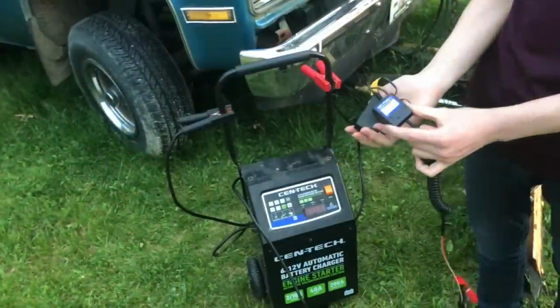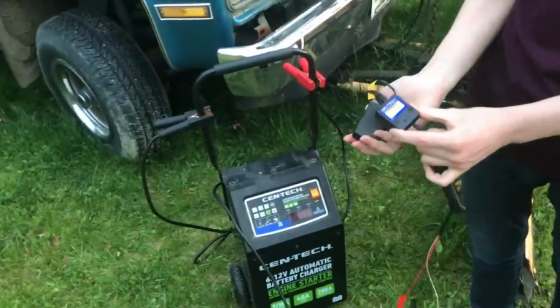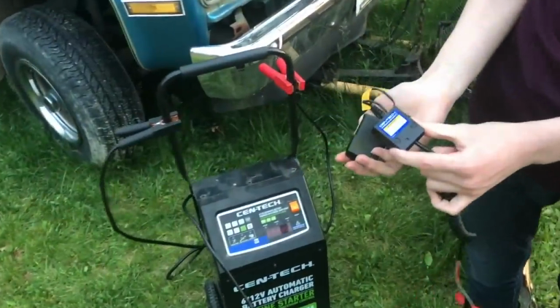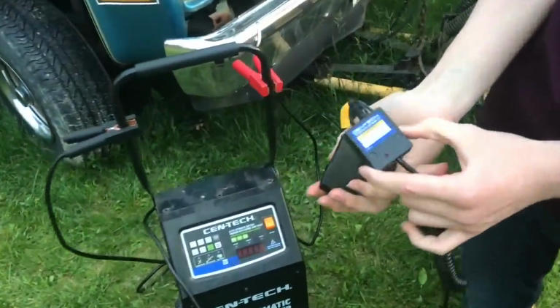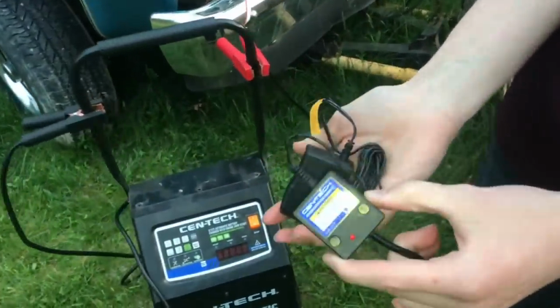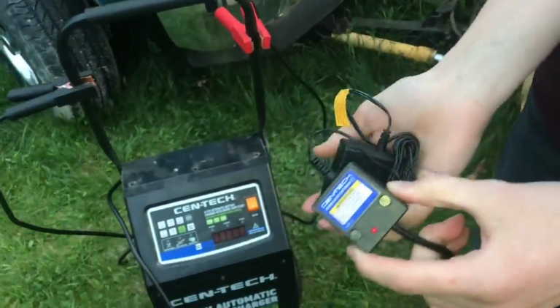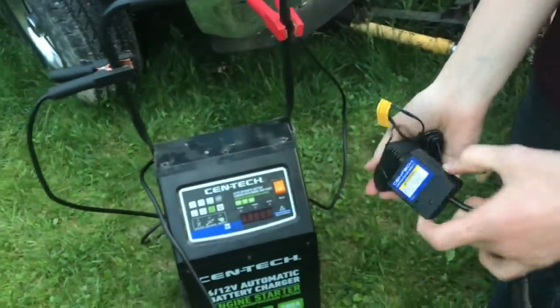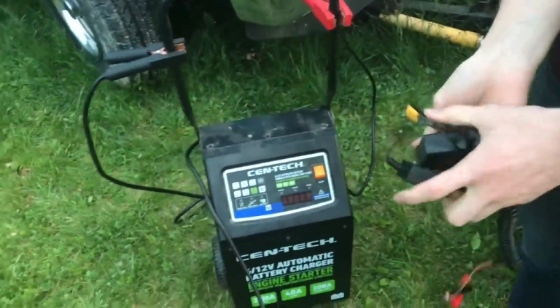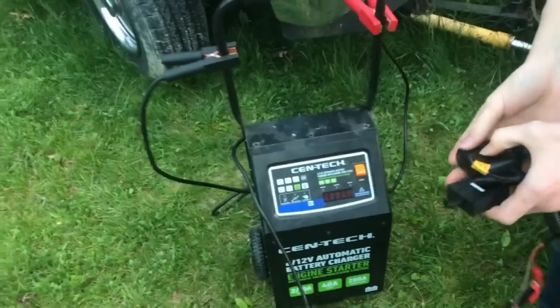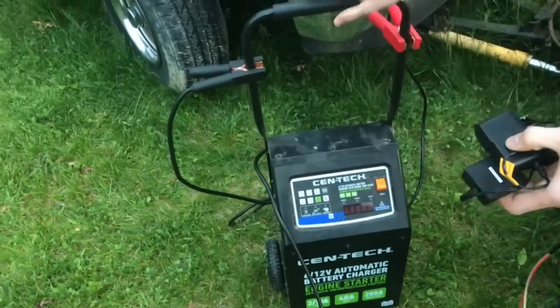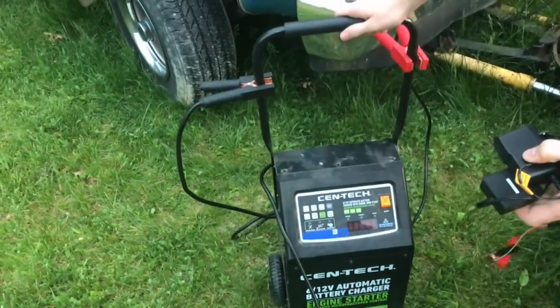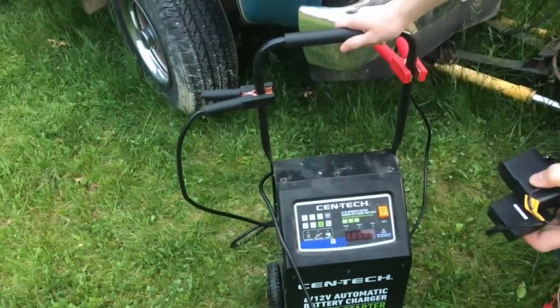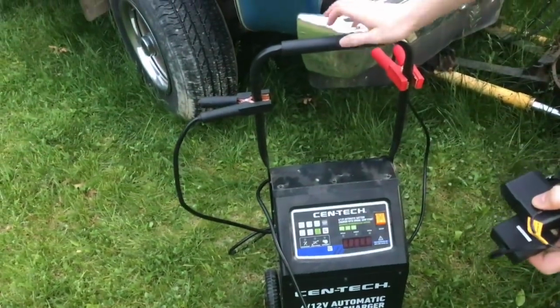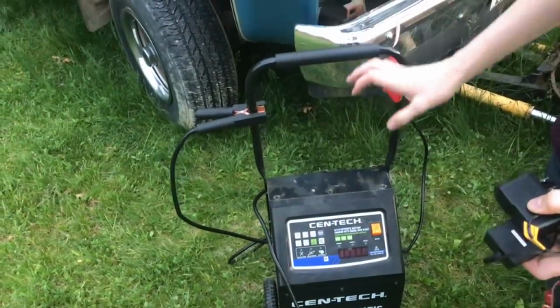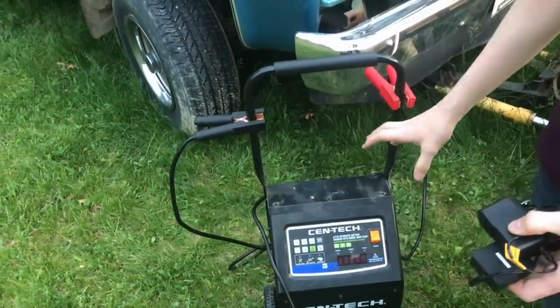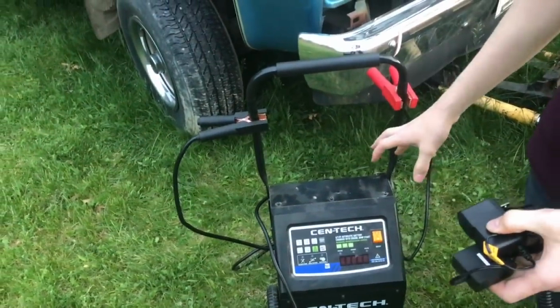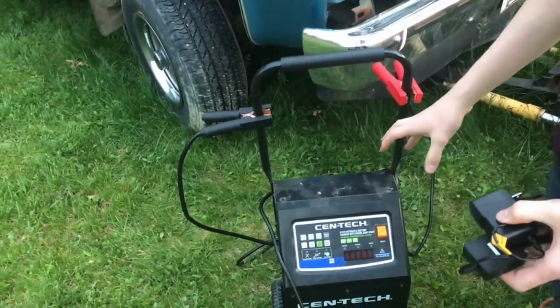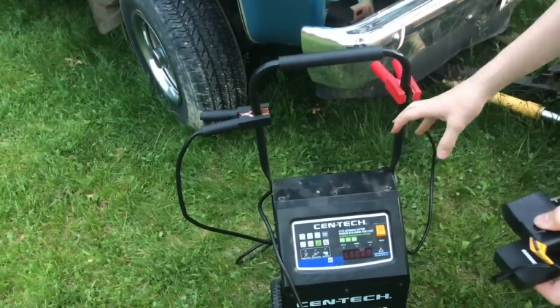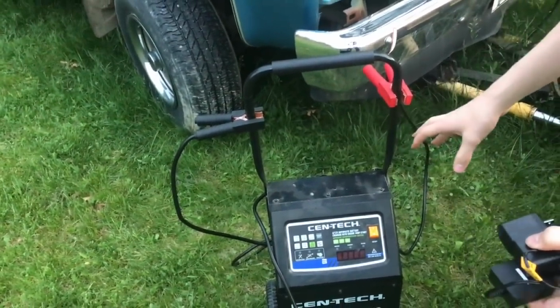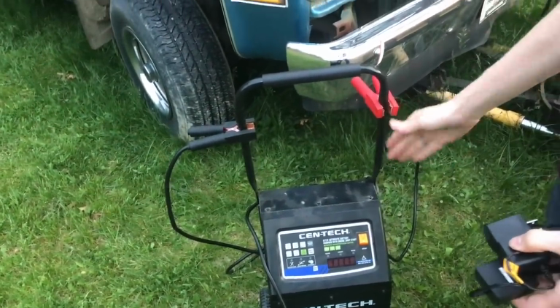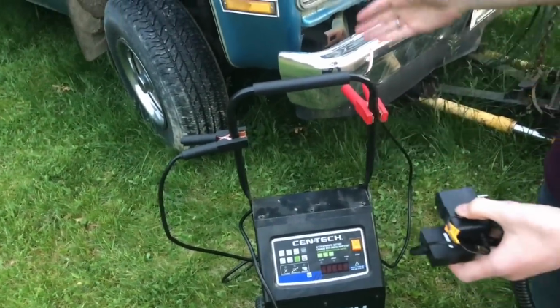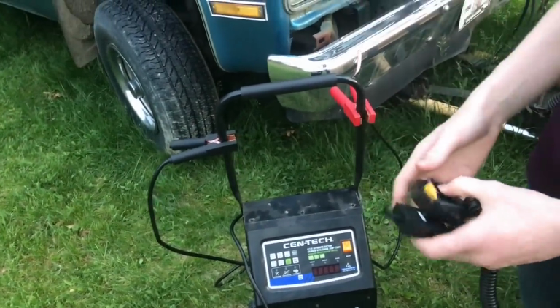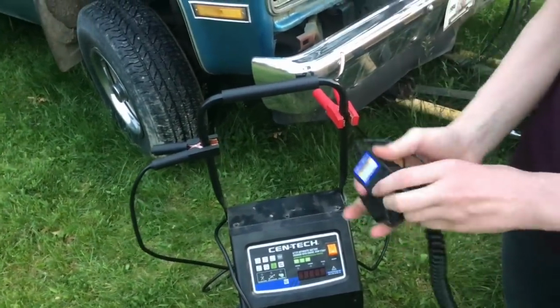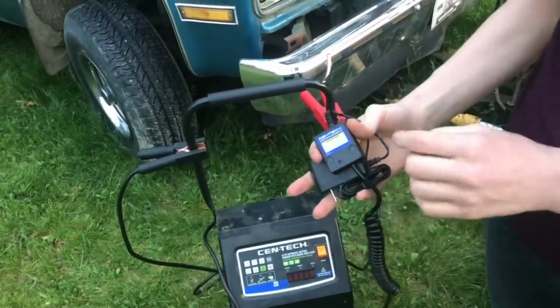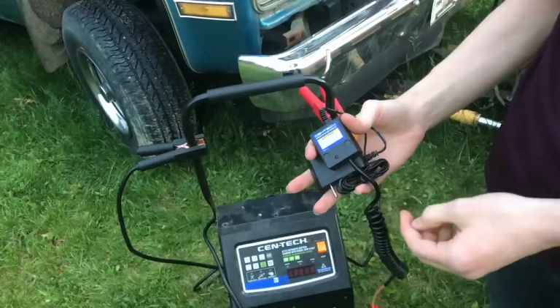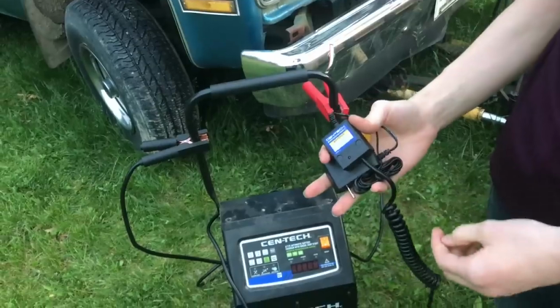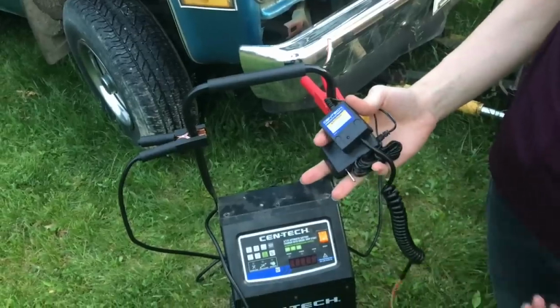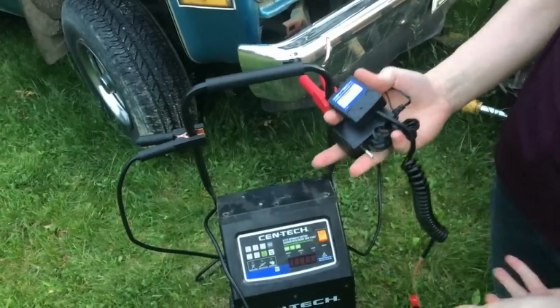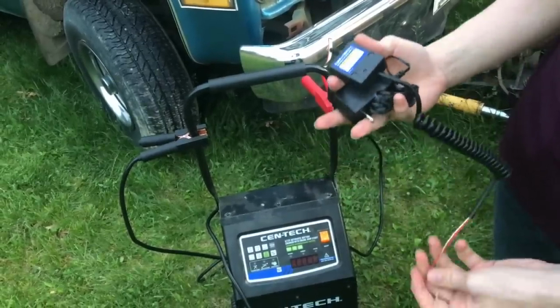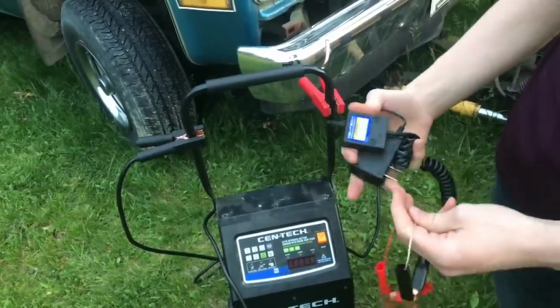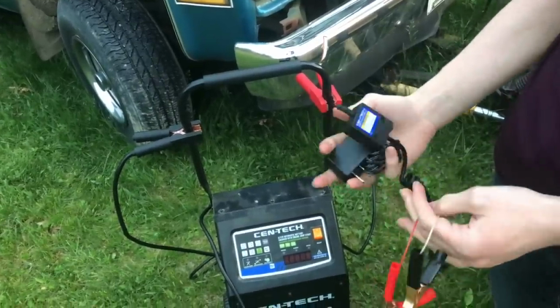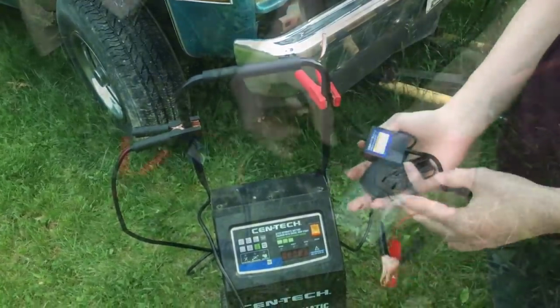A square this small is a lot easier to take out into the yard than a battery charger like this, although this definitely will charge a dead battery quicker up to full. This is much smaller and a little bit easier to carry out.